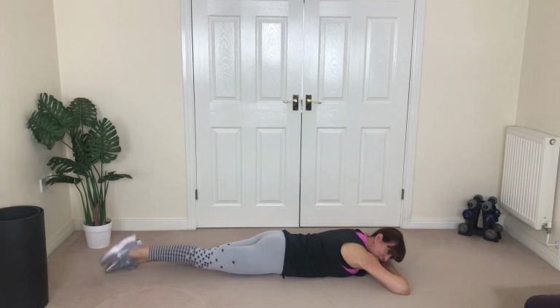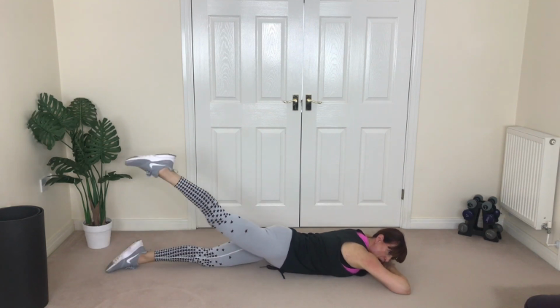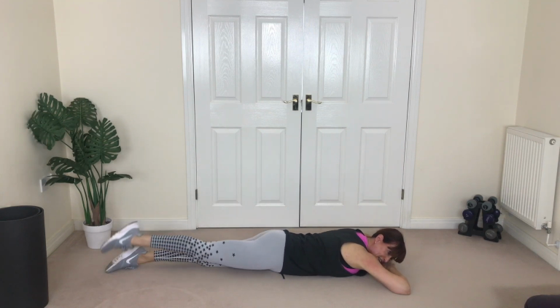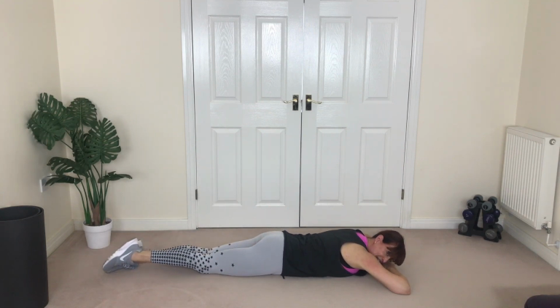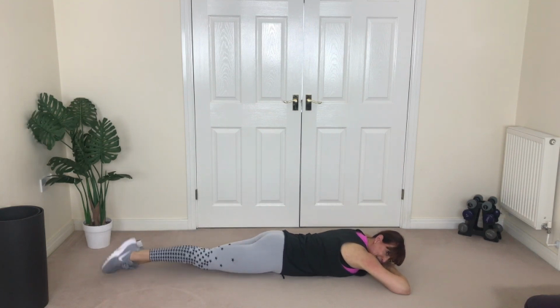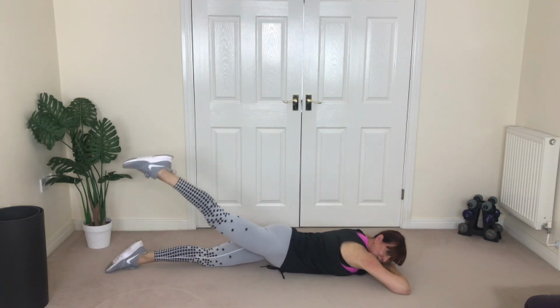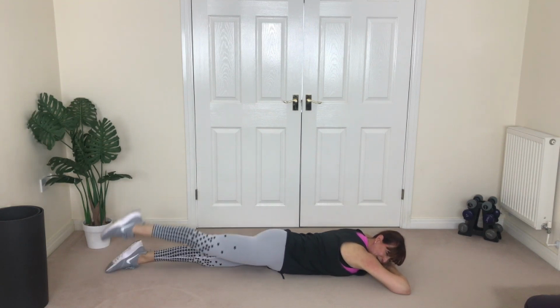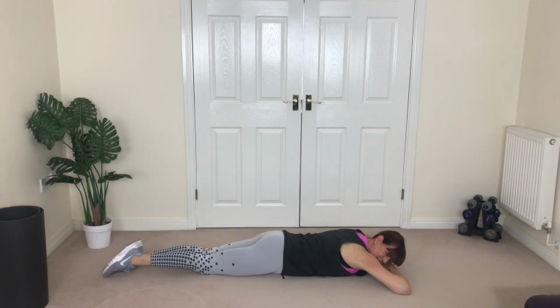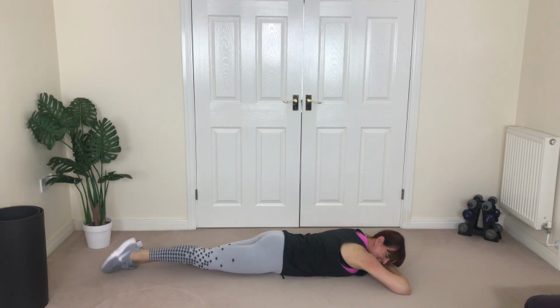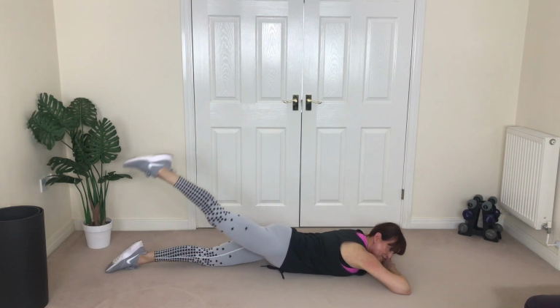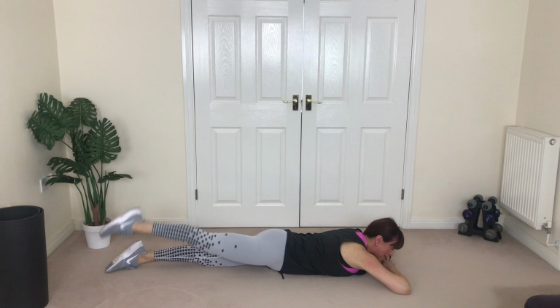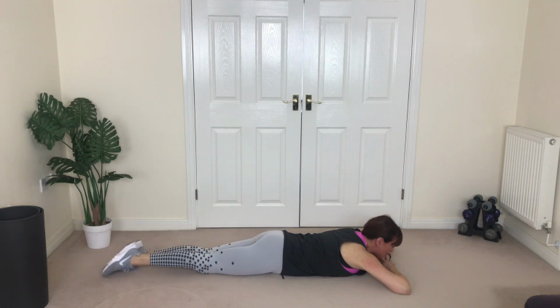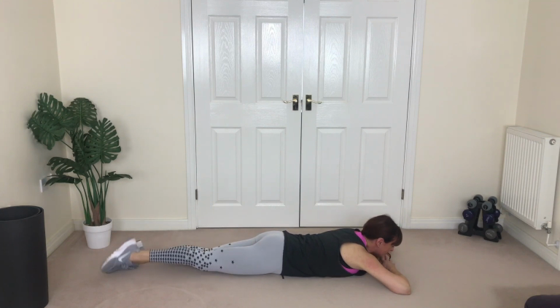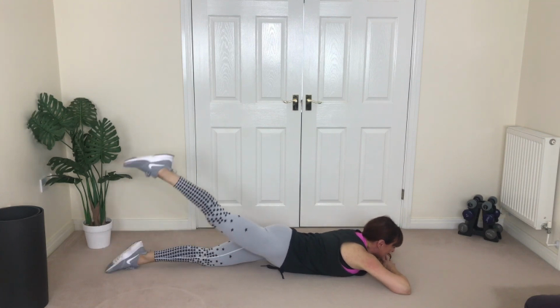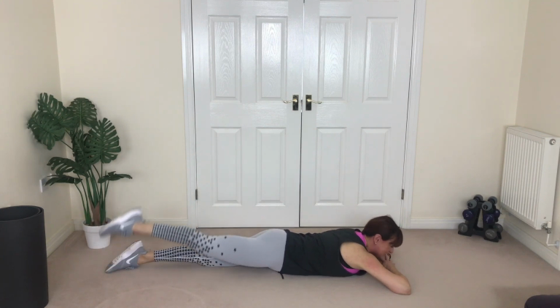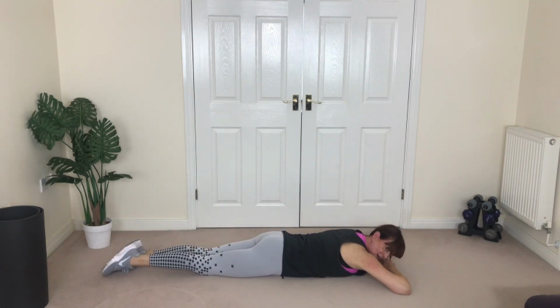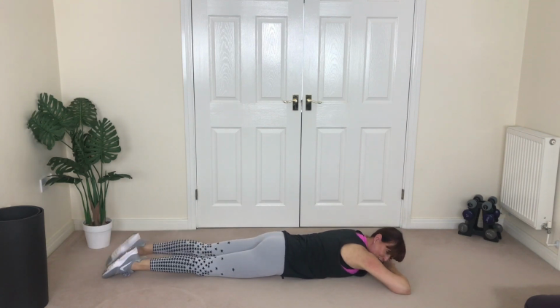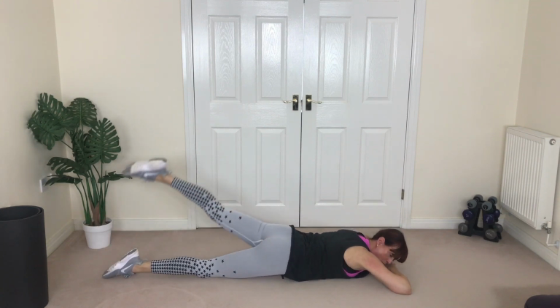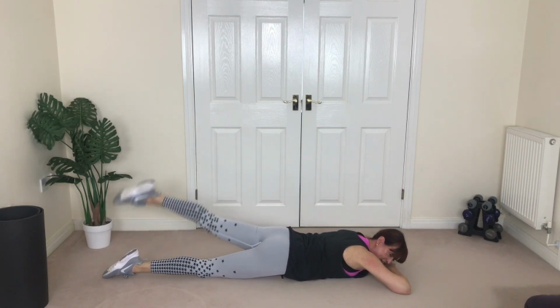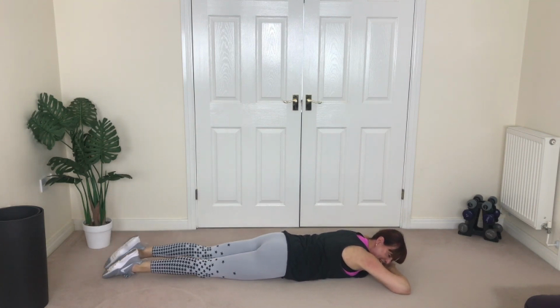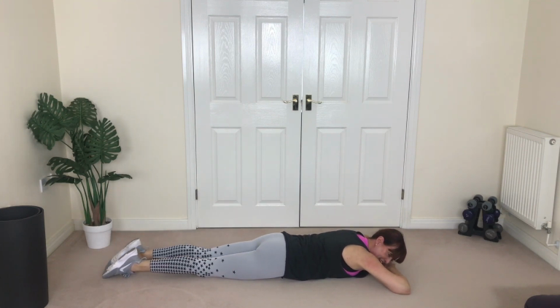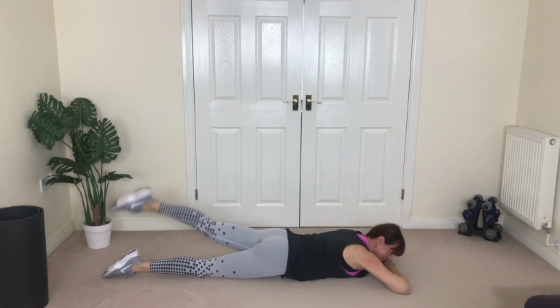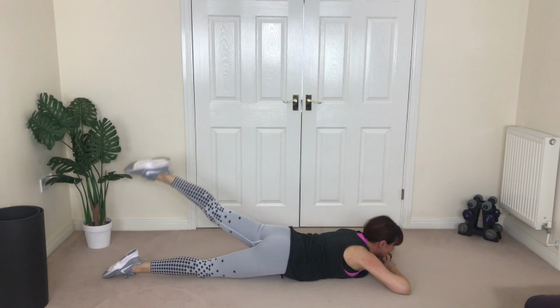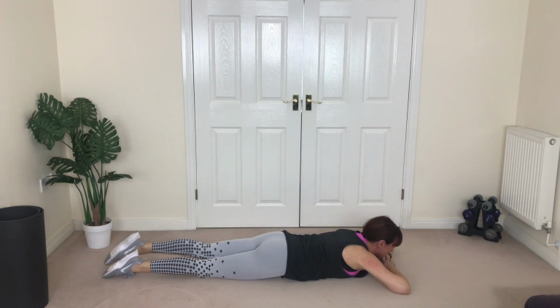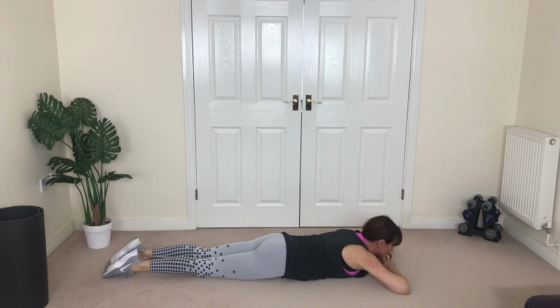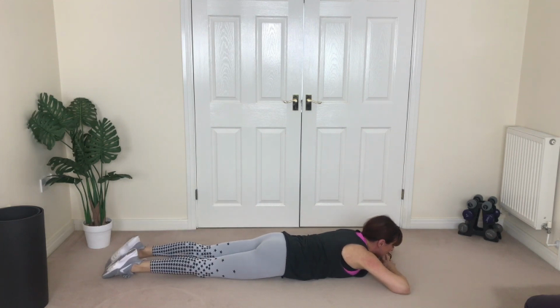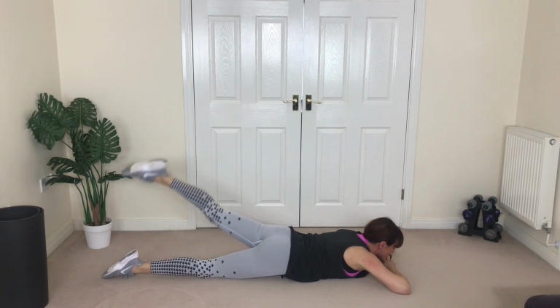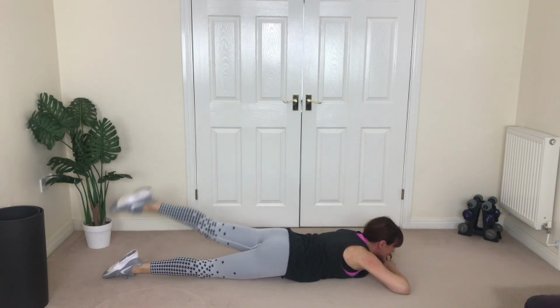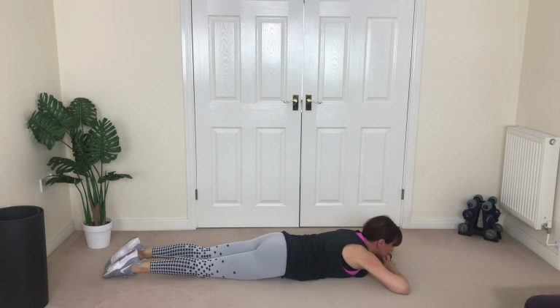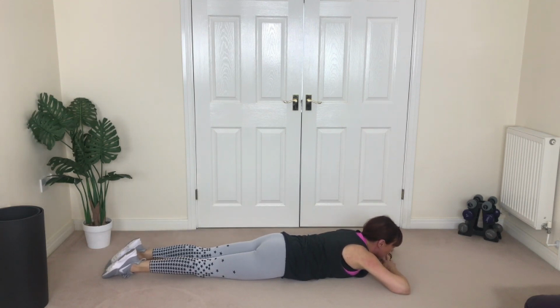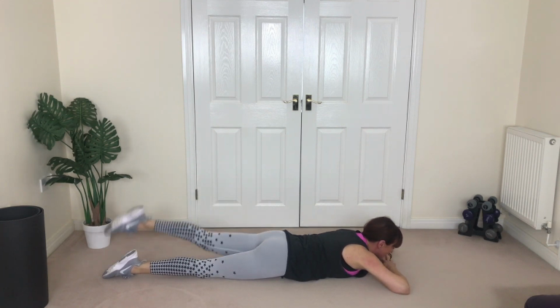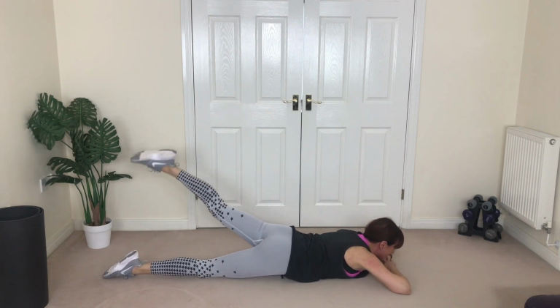Last four — one, two, three, great job, four. Fantastic!